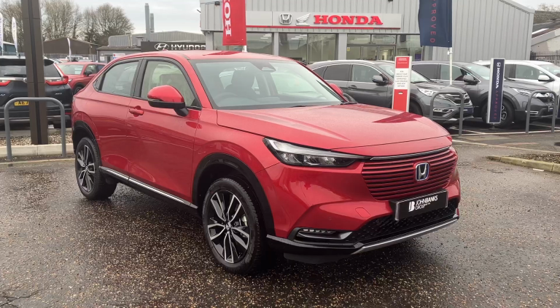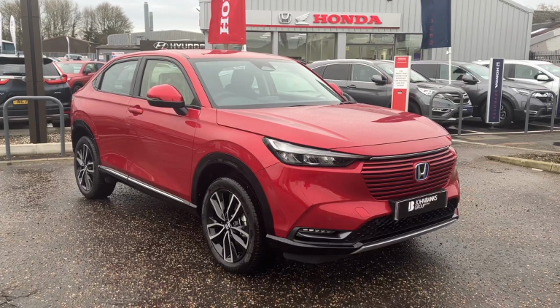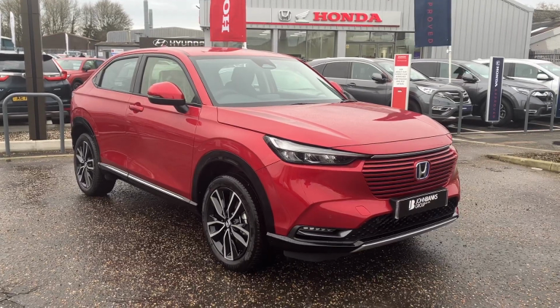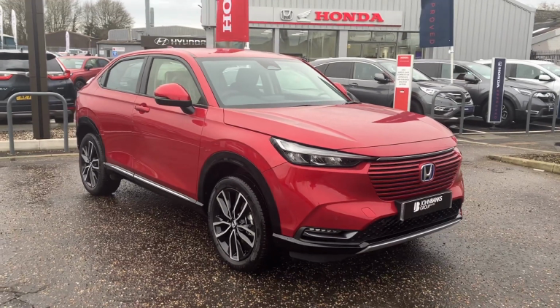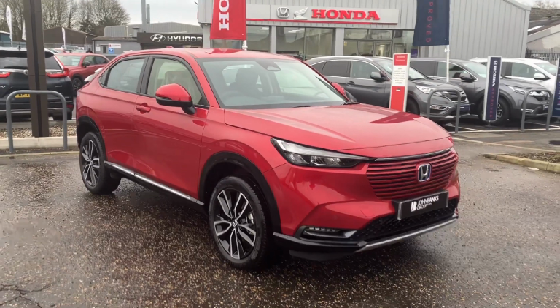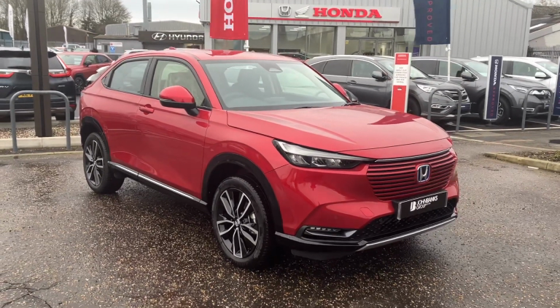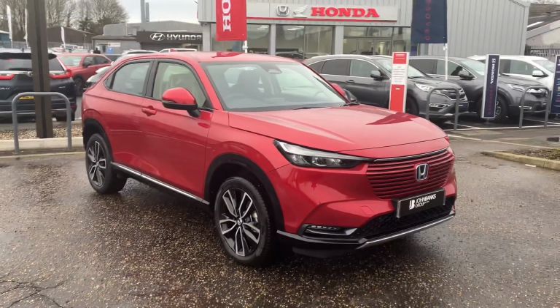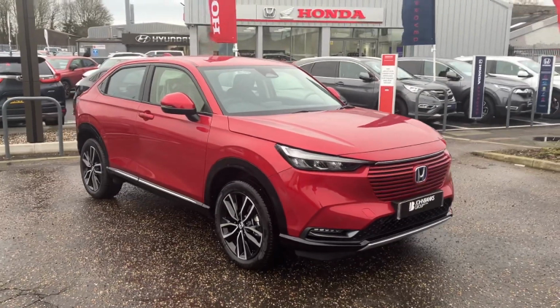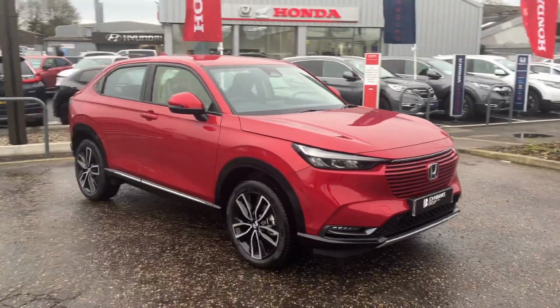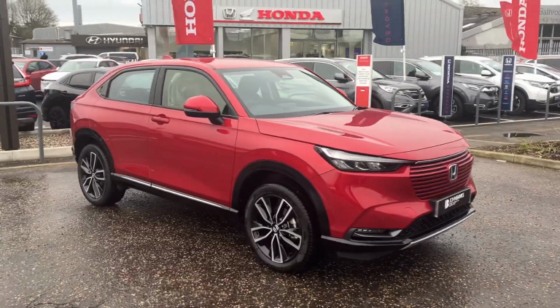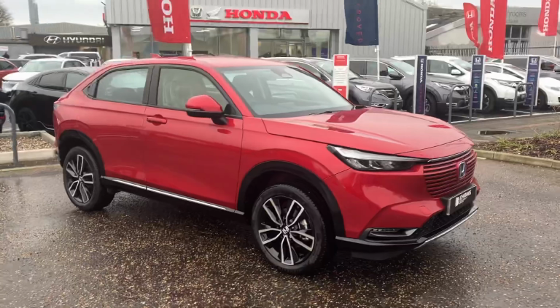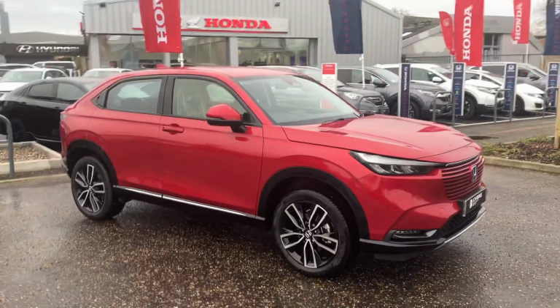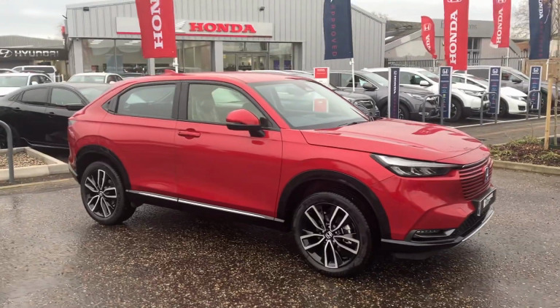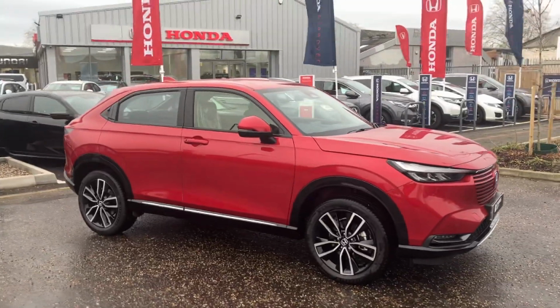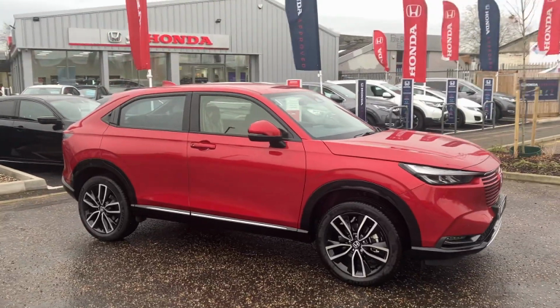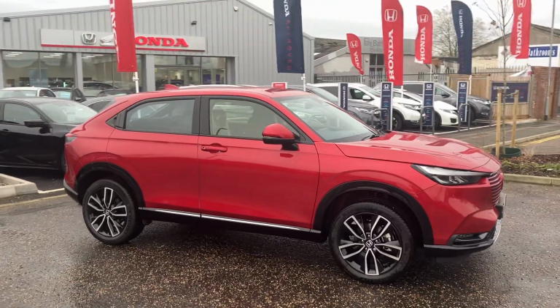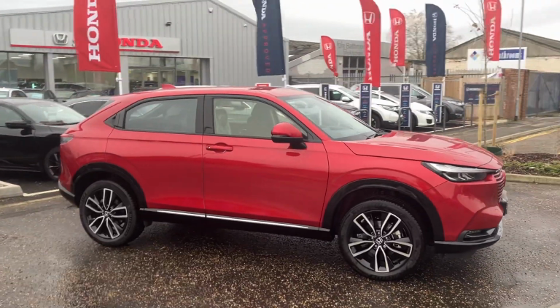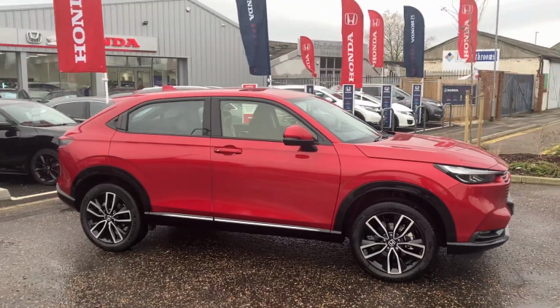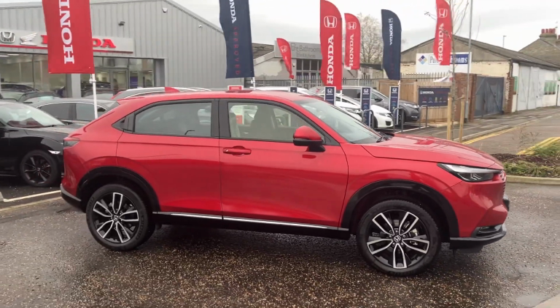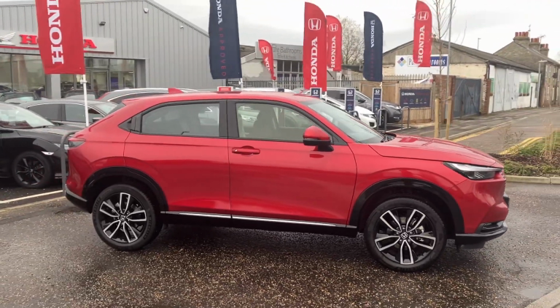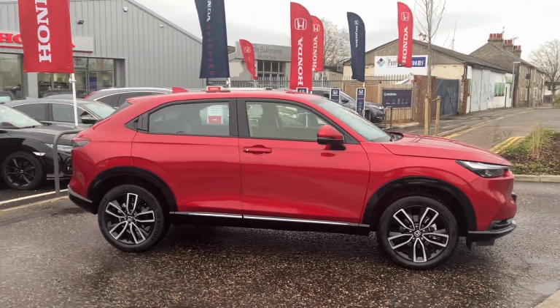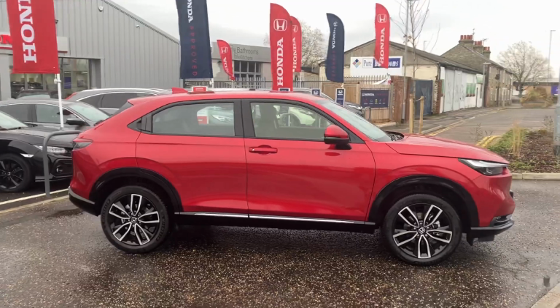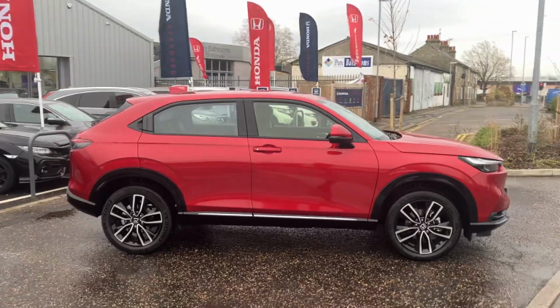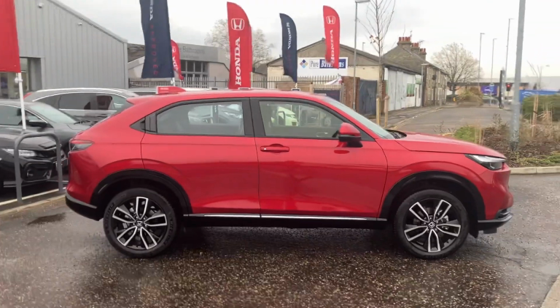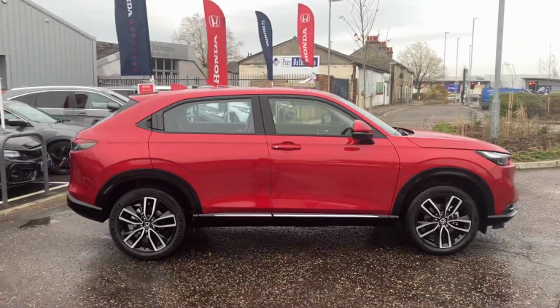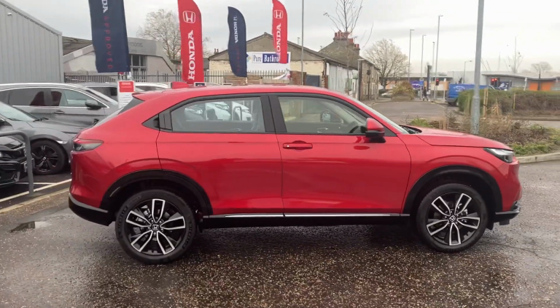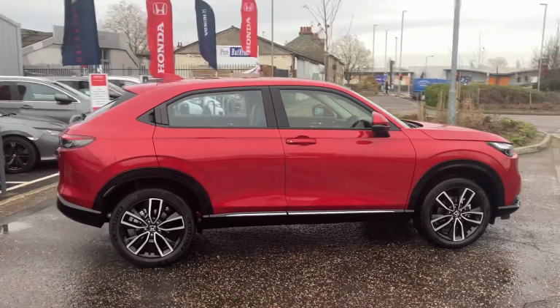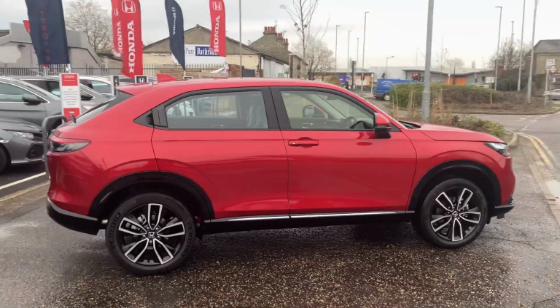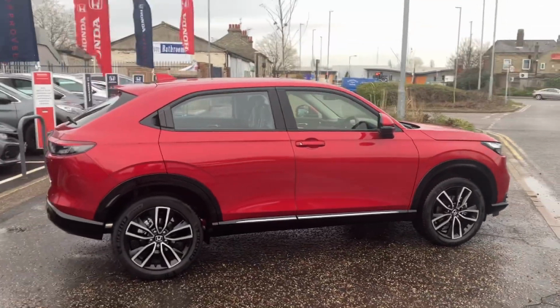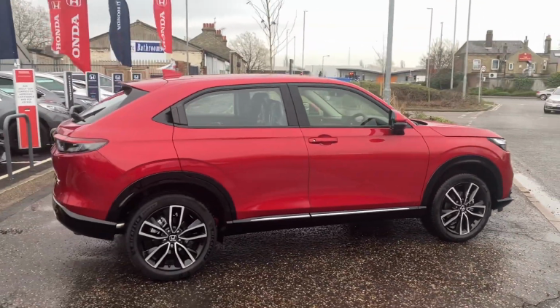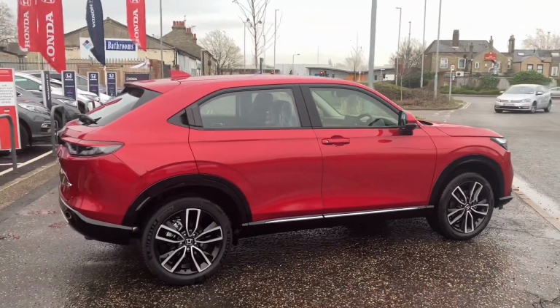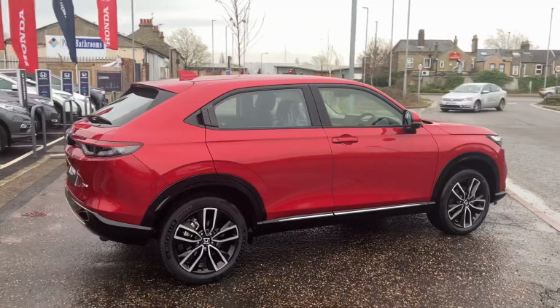Hello and welcome to John Banks Honda Cambridge. Today we have got a fantastic delivery mileage Honda HR-V Hybrid 1.5 automatic. This is the advanced model, so the best specification pound for pound.